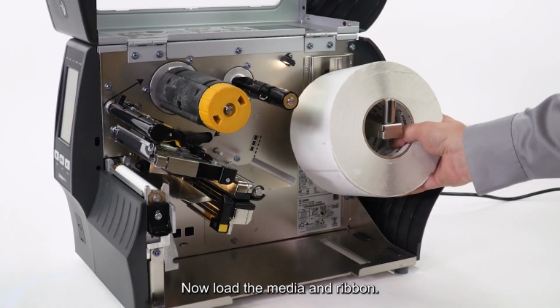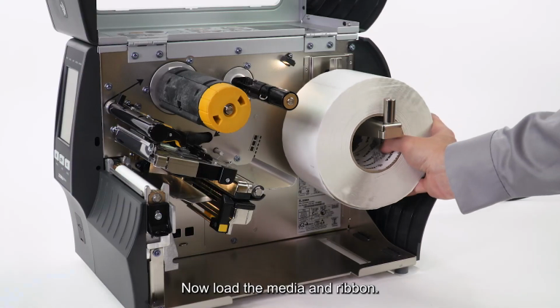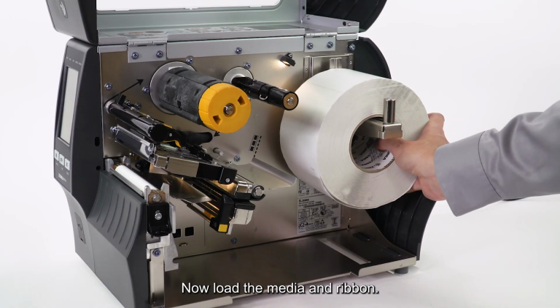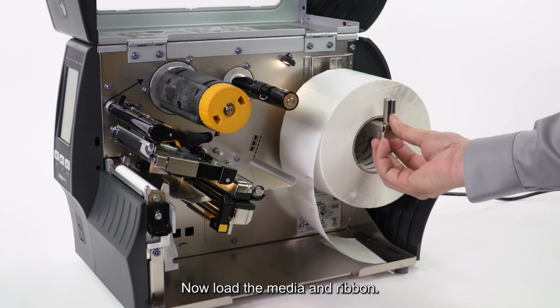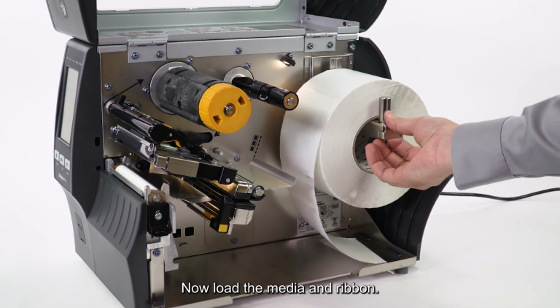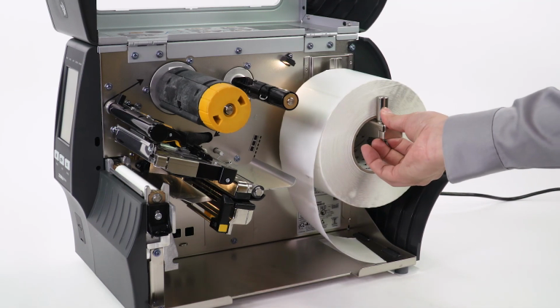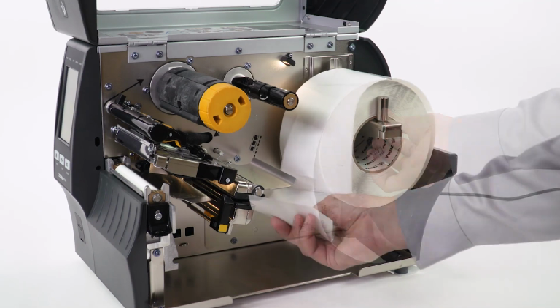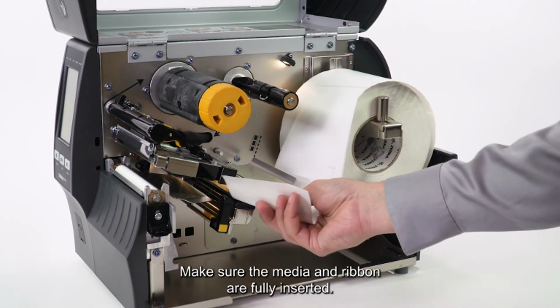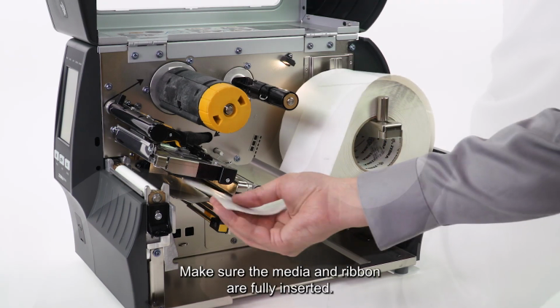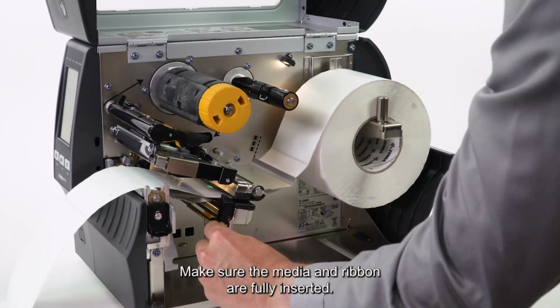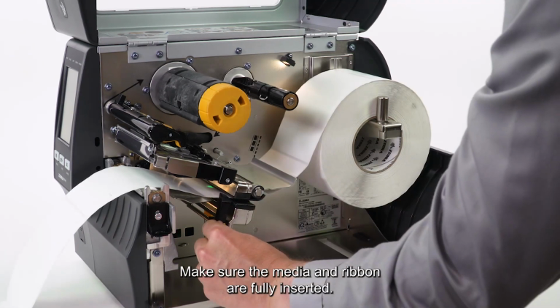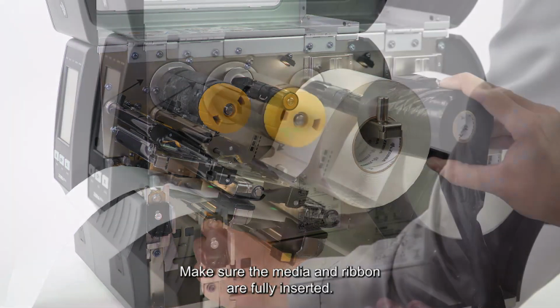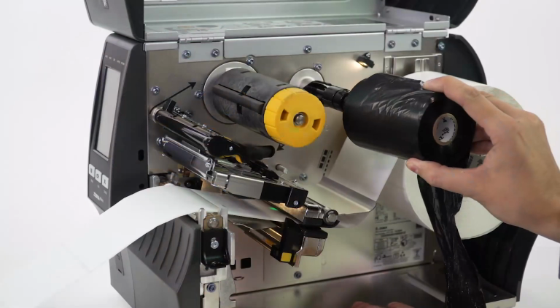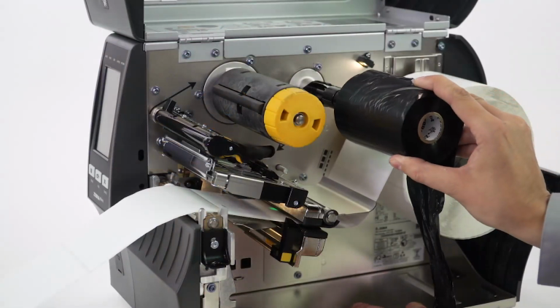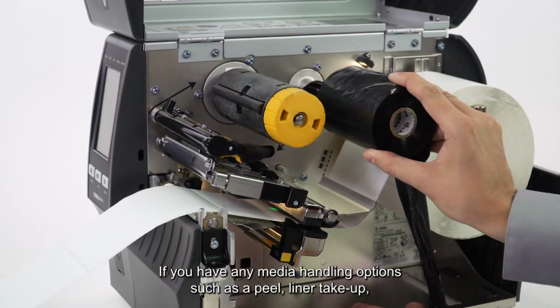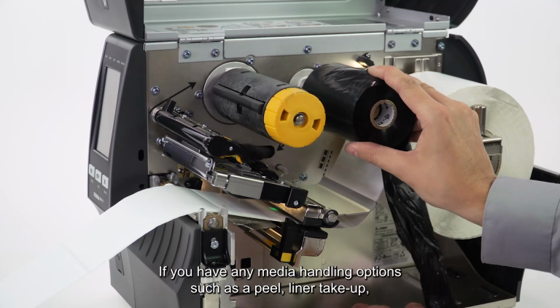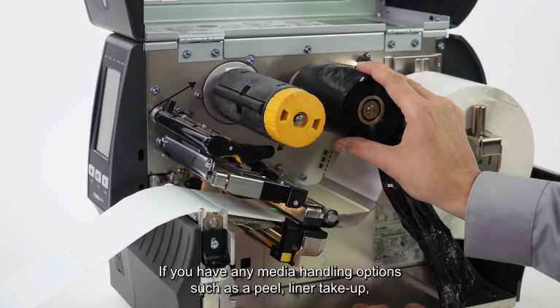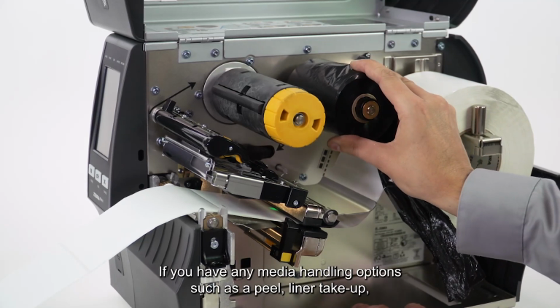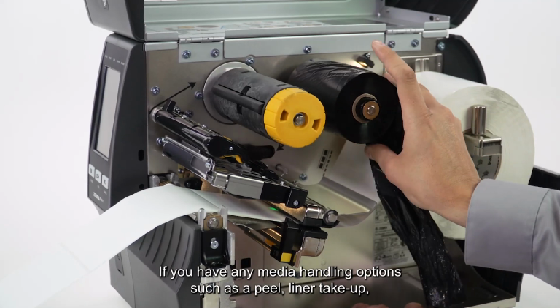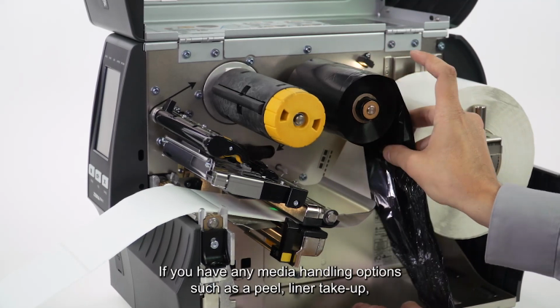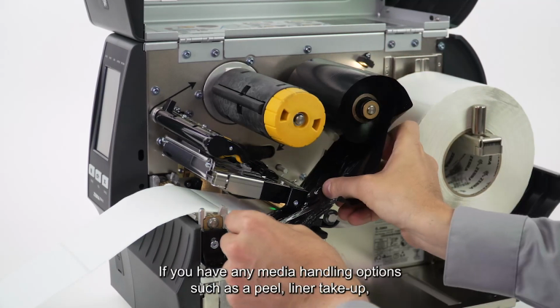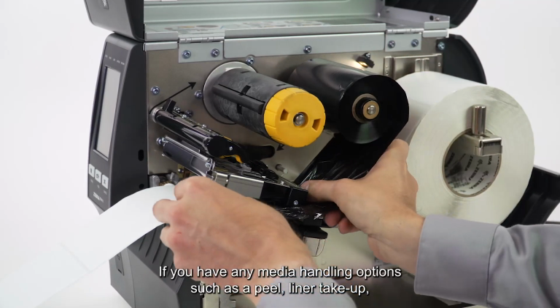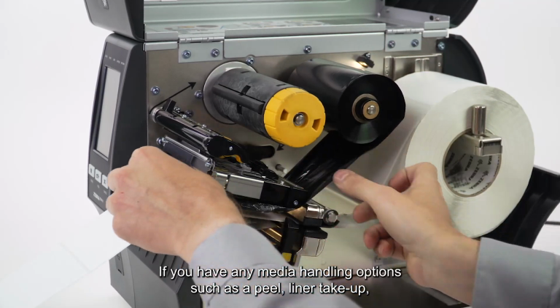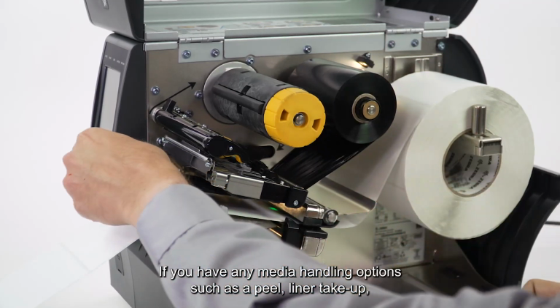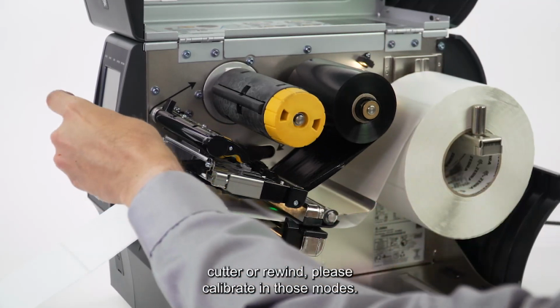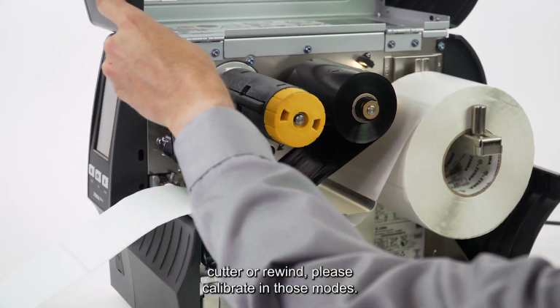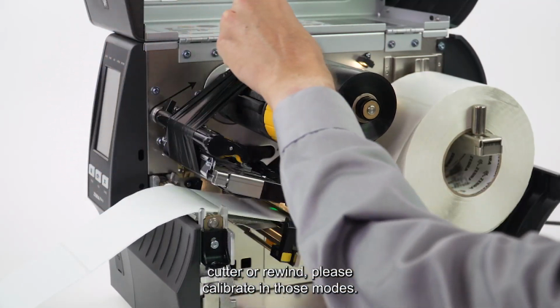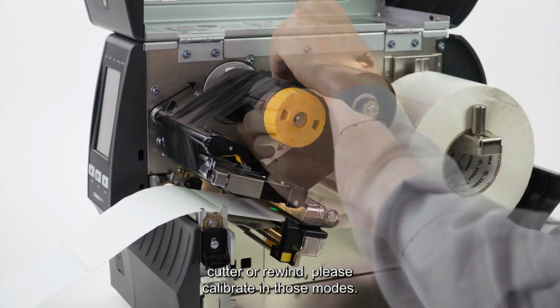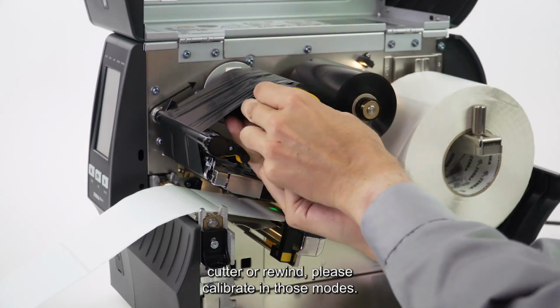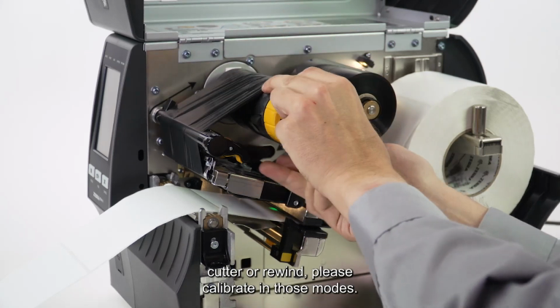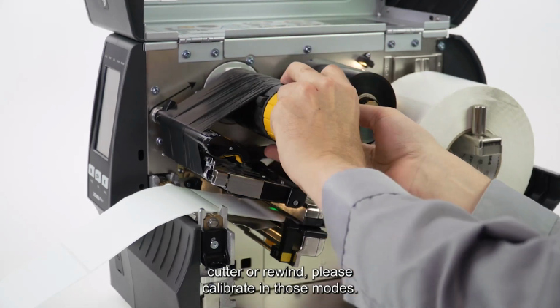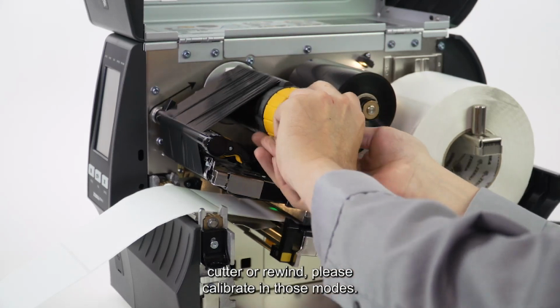Now load the media and ribbon, making sure both are fully inserted. If you have any media handling options such as Peel, Line or Take-up, Cutter, or Rewind, please calibrate in those modes.